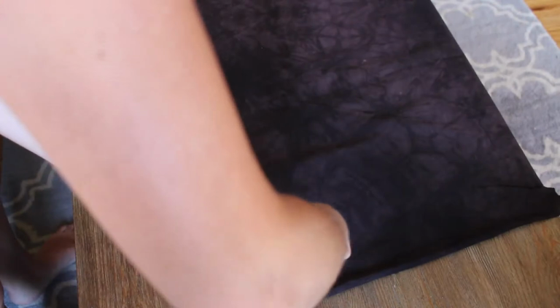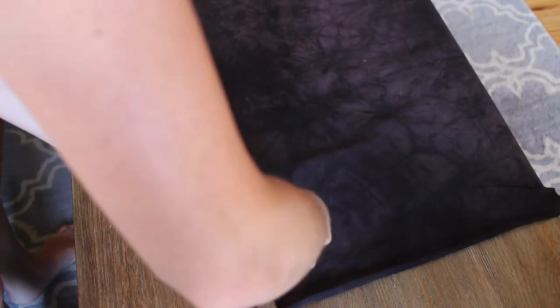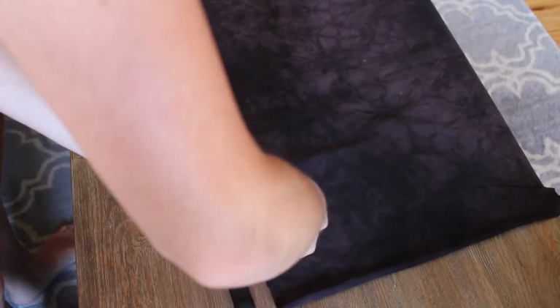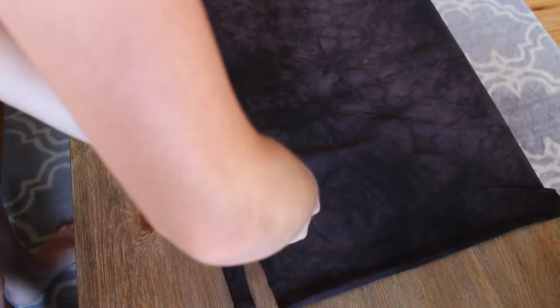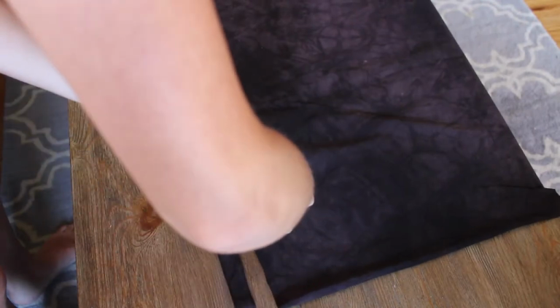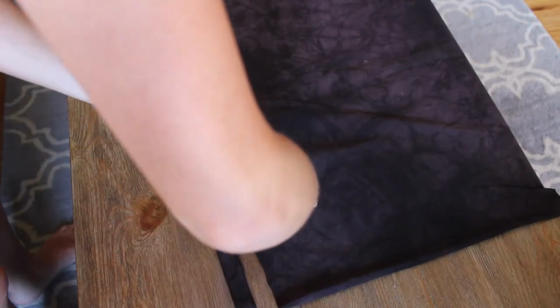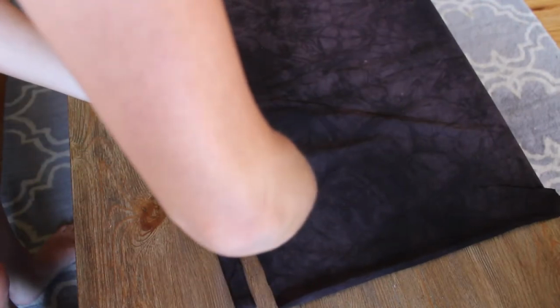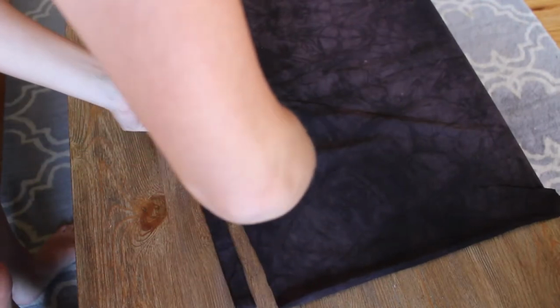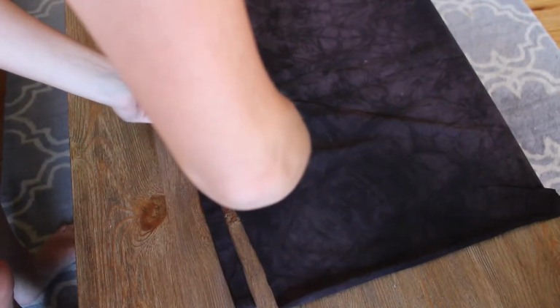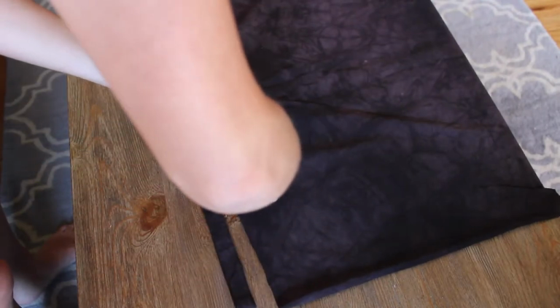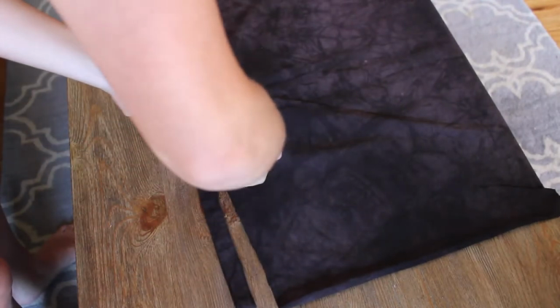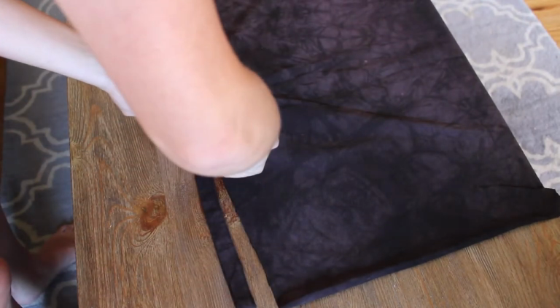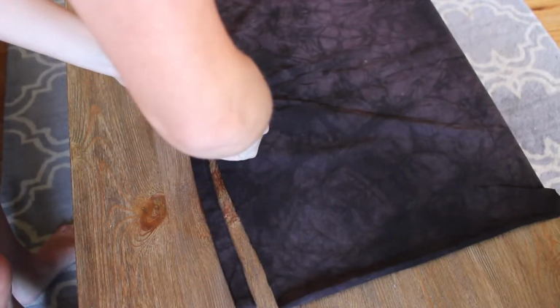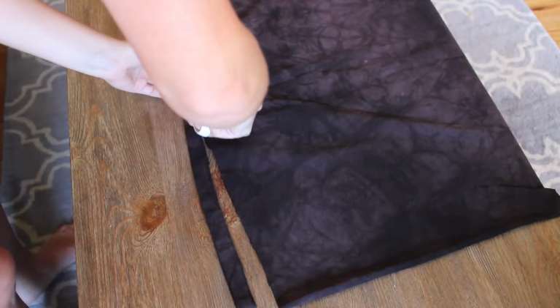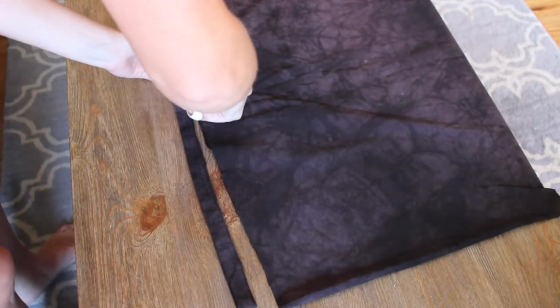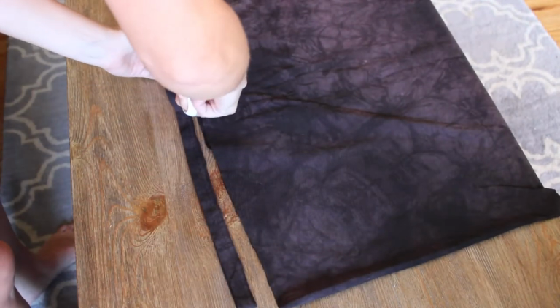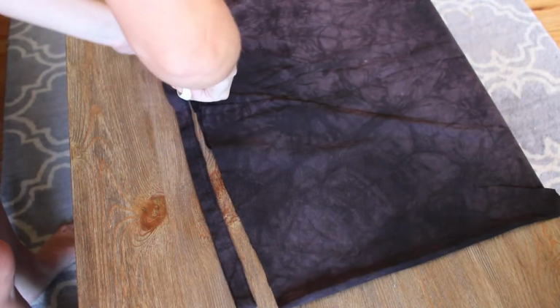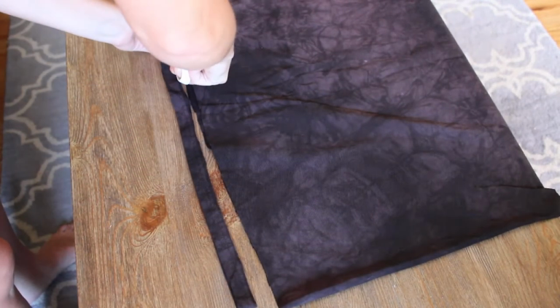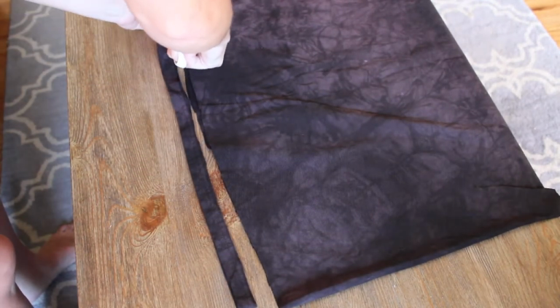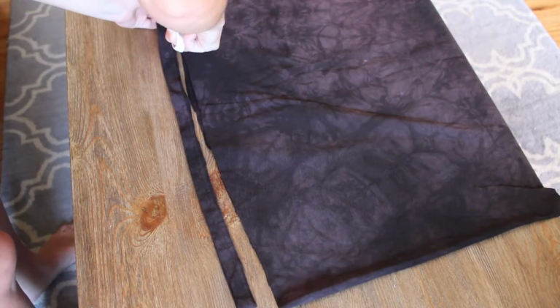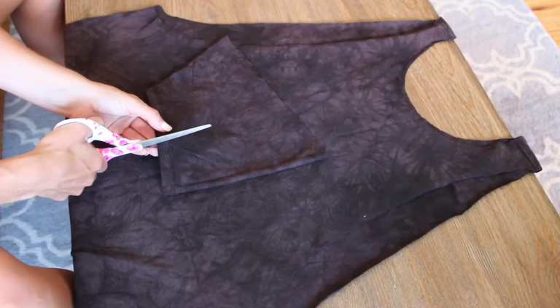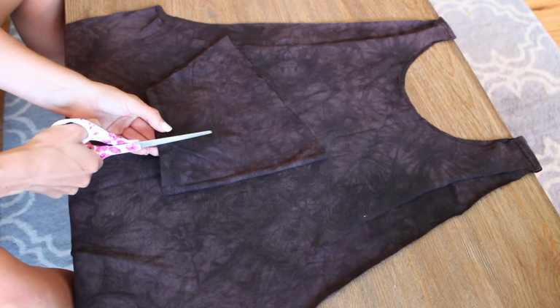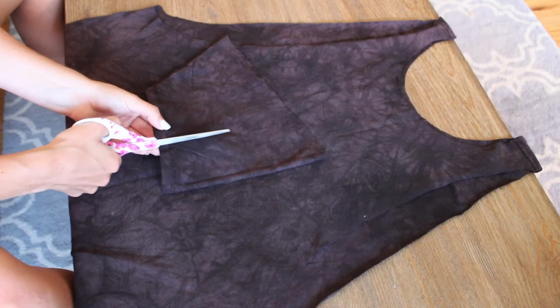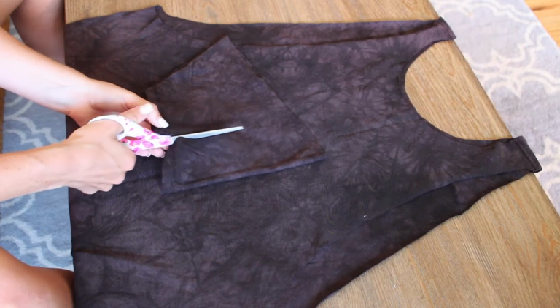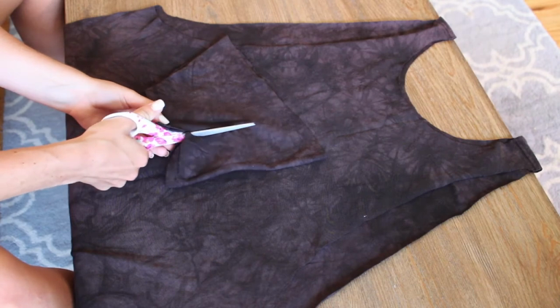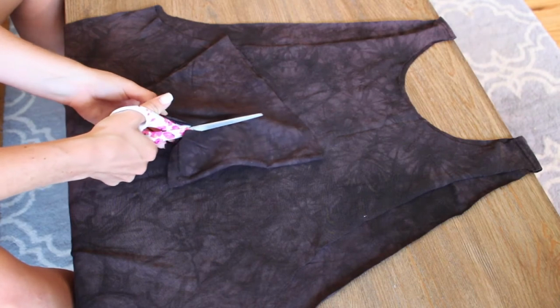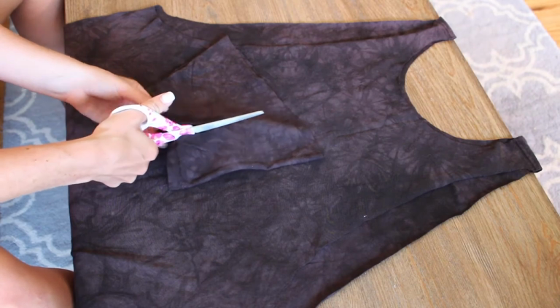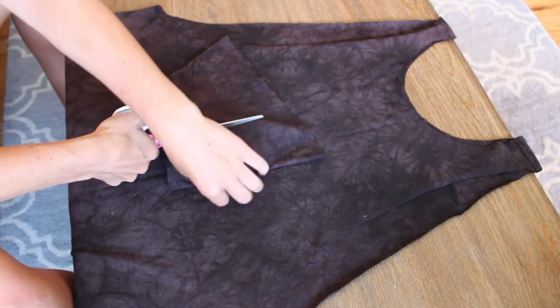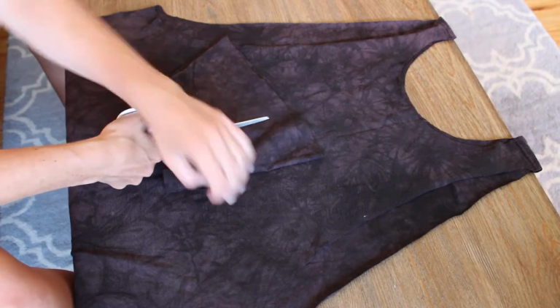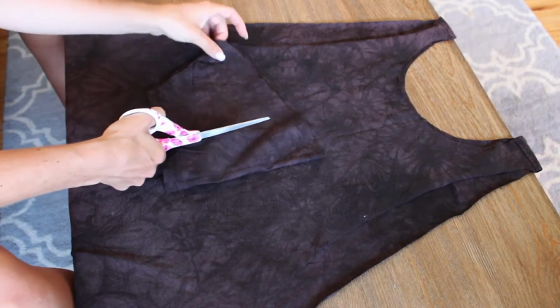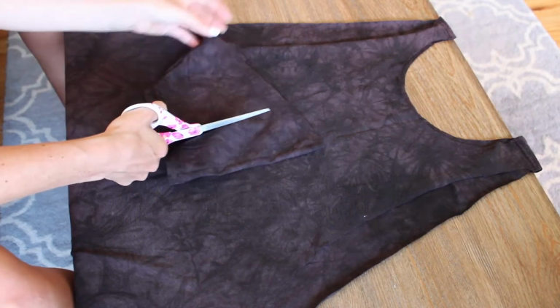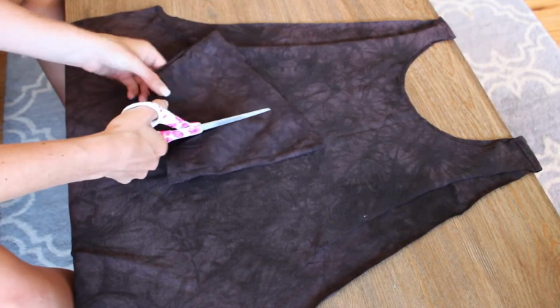This is optional, but I also cut the seam off the bottom of the shirt. Then take one of the arm holes you cut off and cut a wide strip out of it.